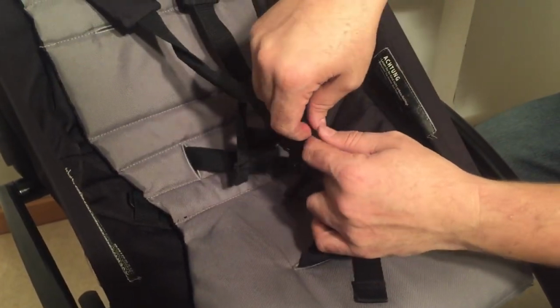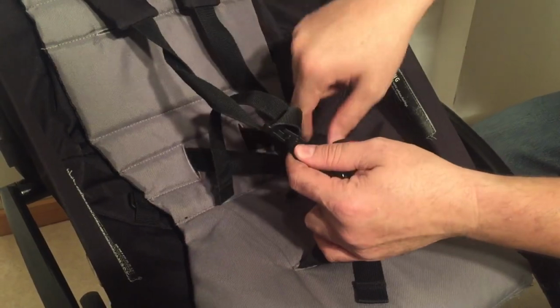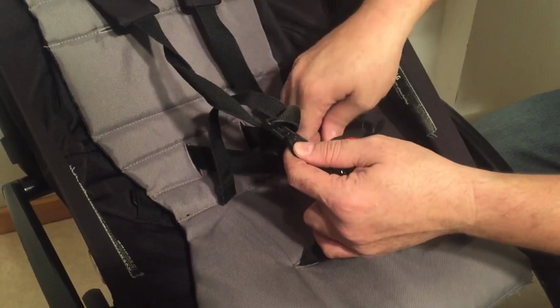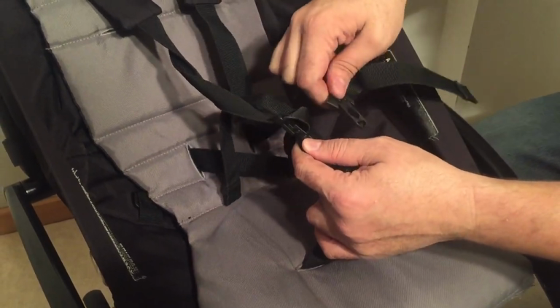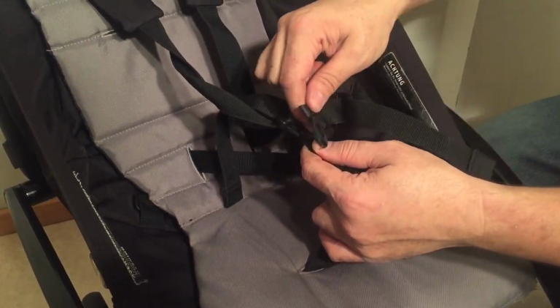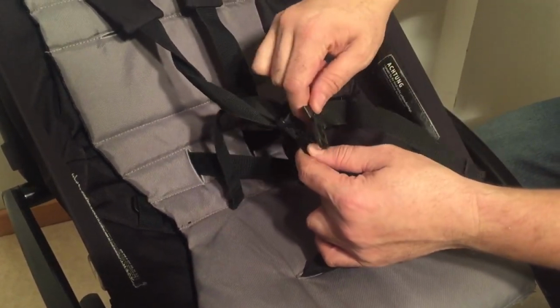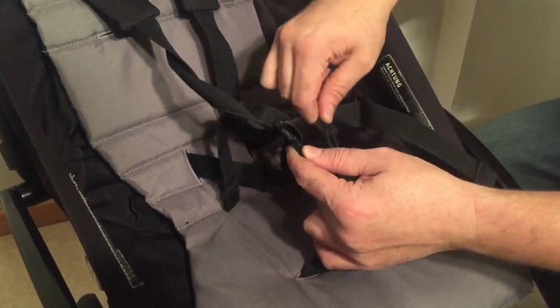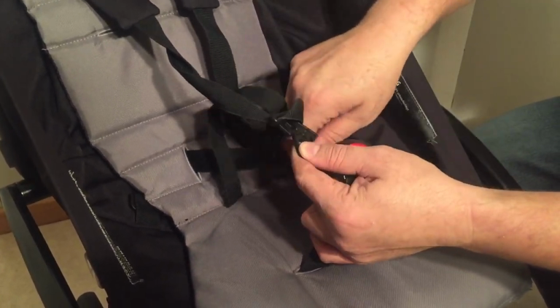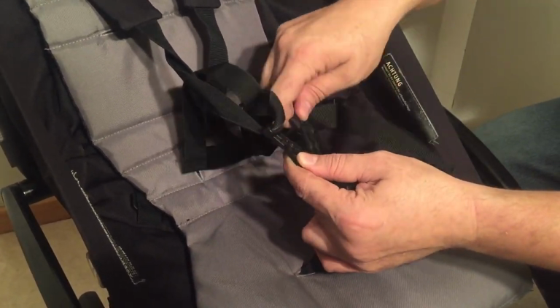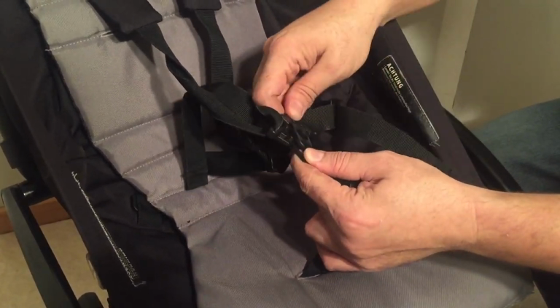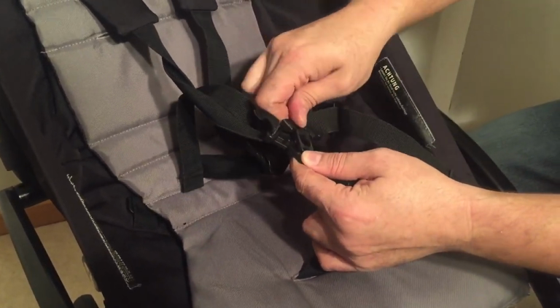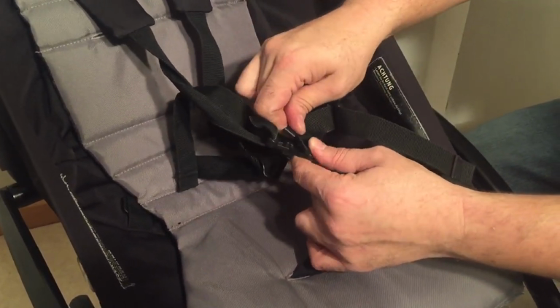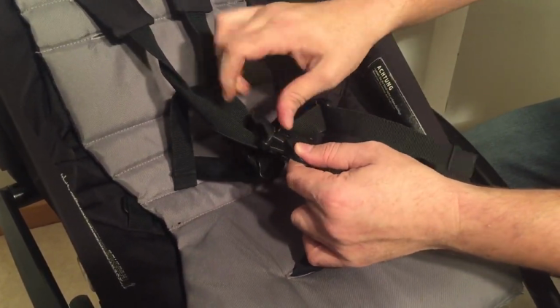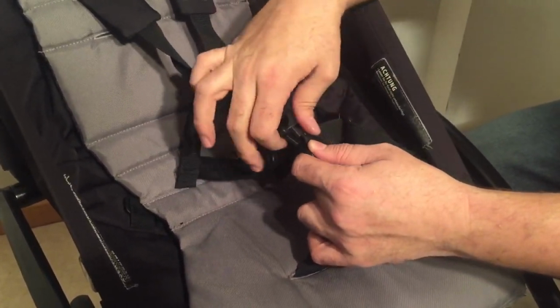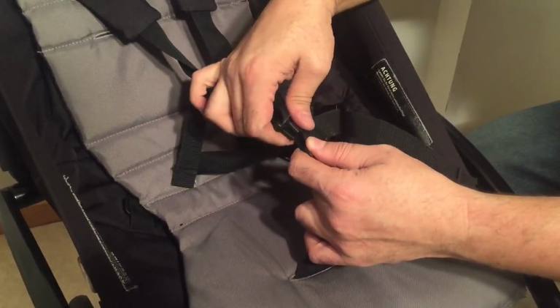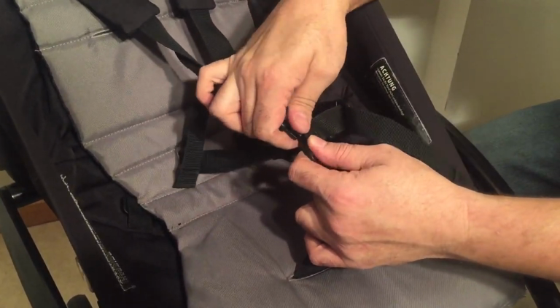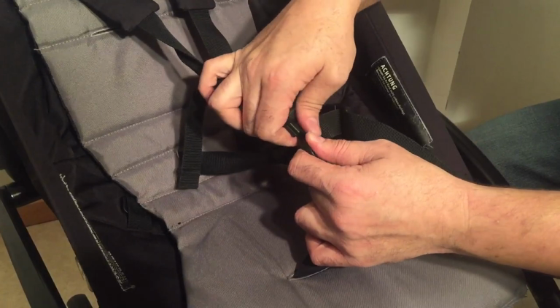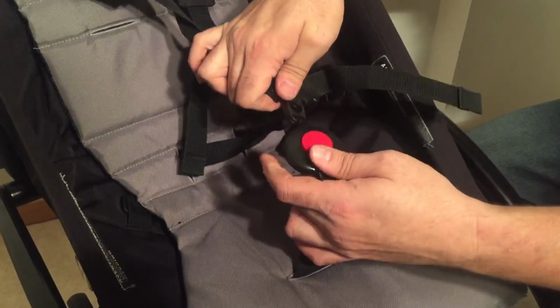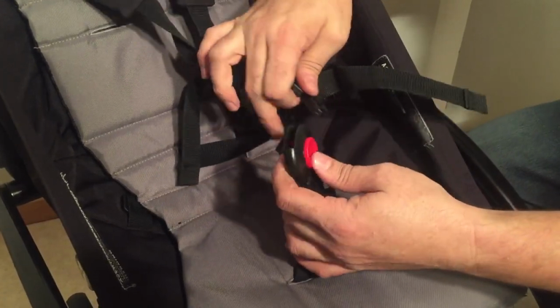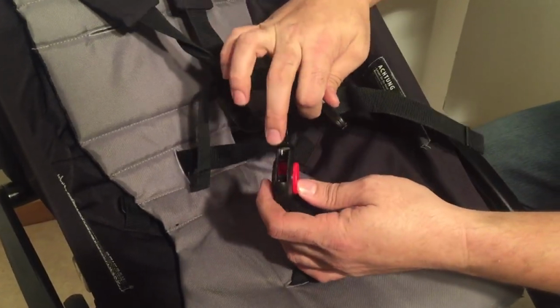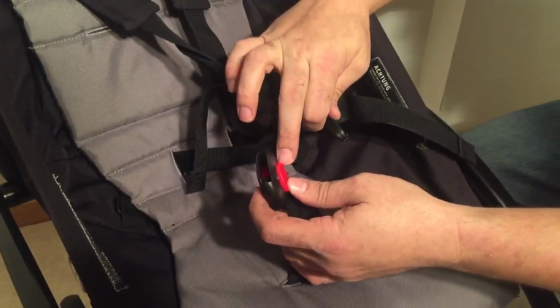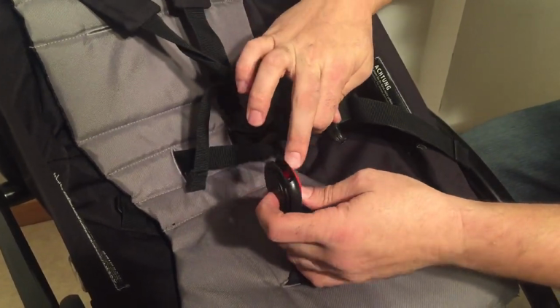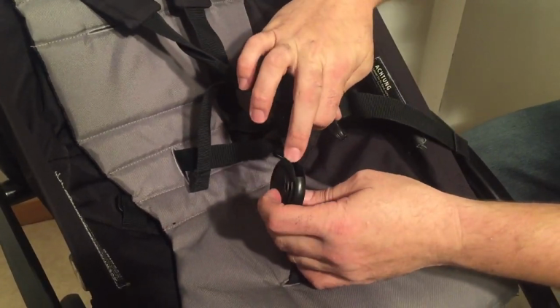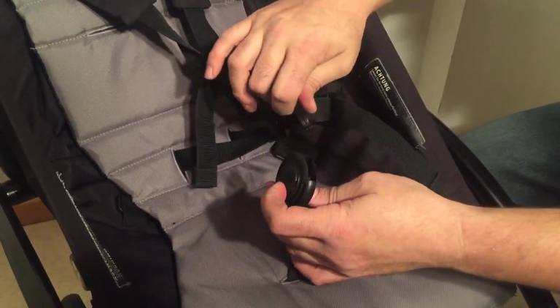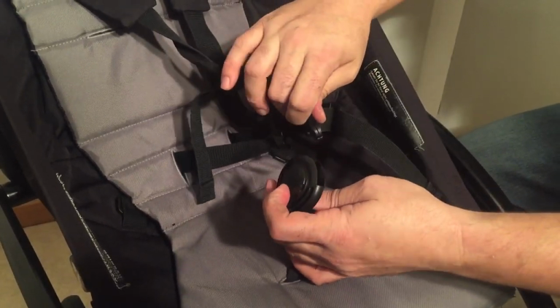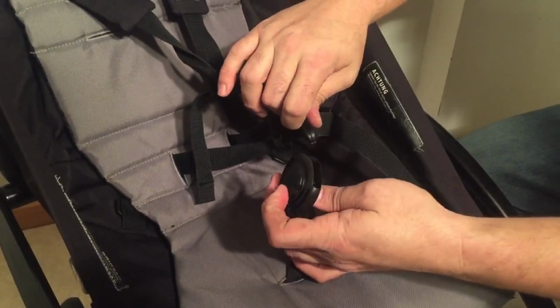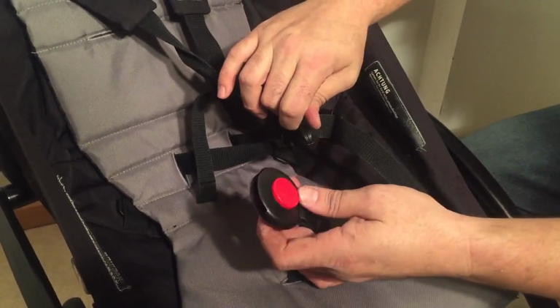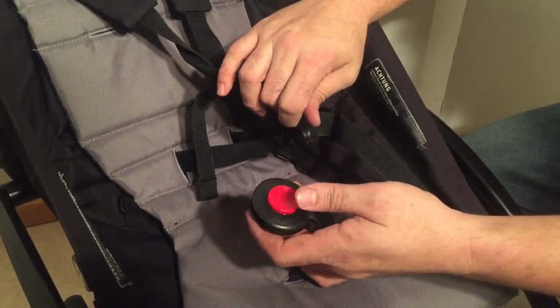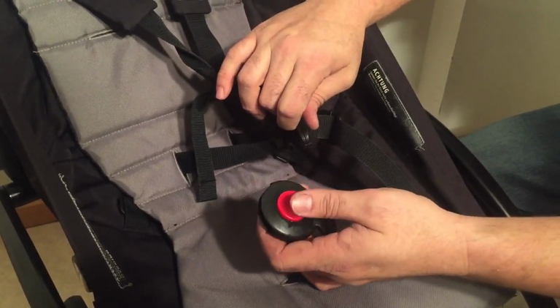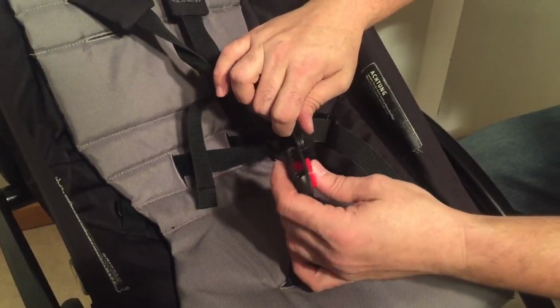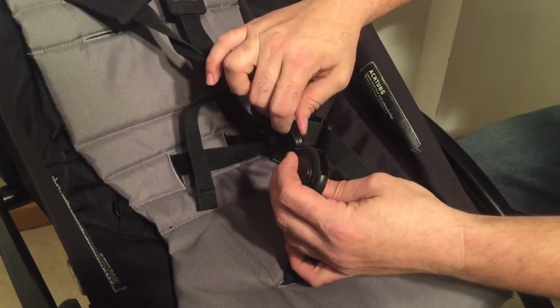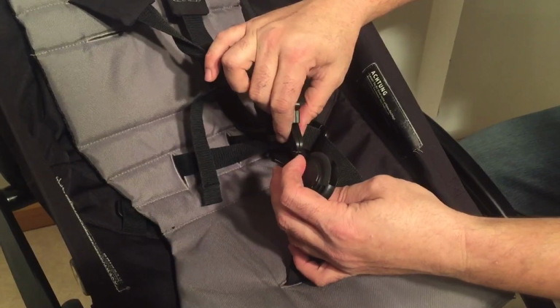If this does not solve your problem it could mean that a small pebble or some sort of small obstruction has worked its way down inside here.